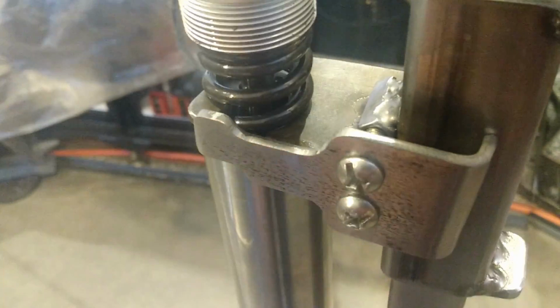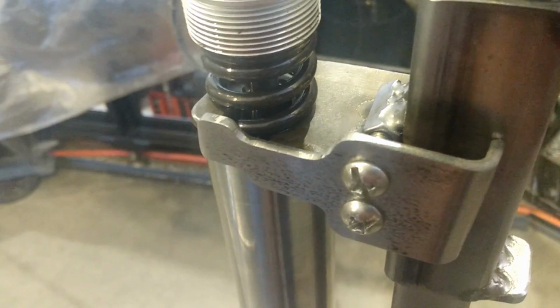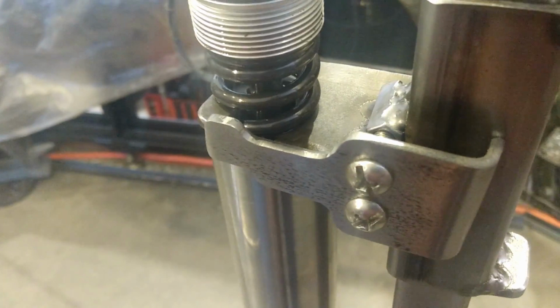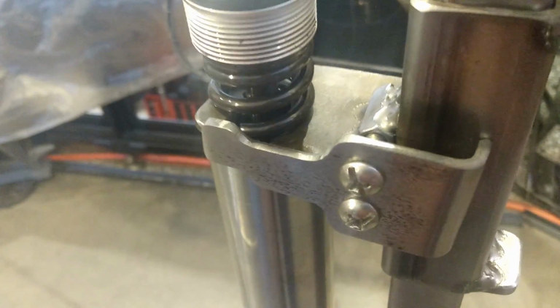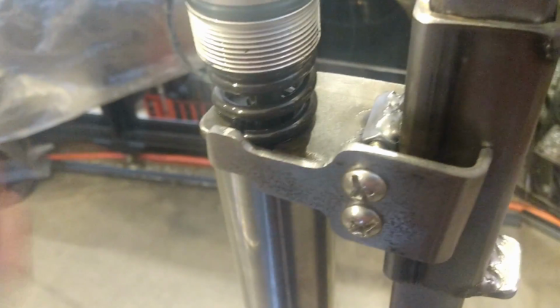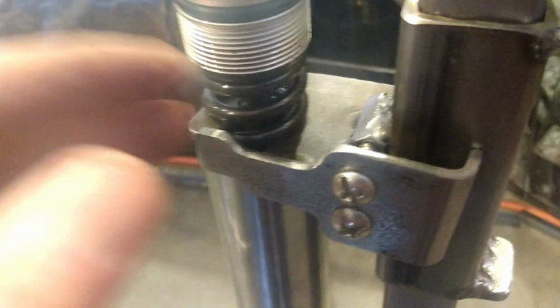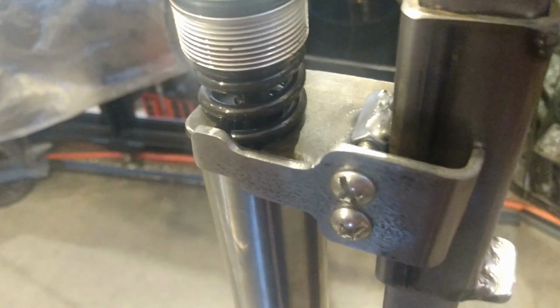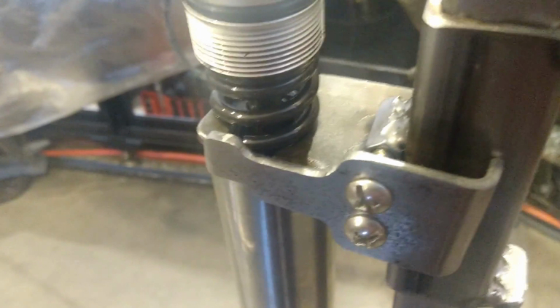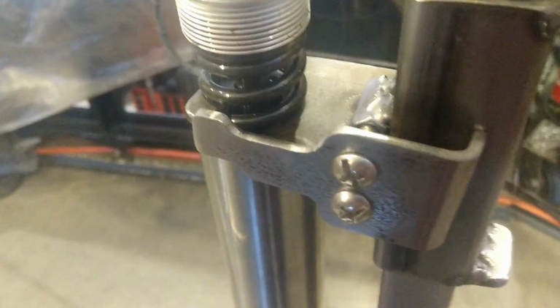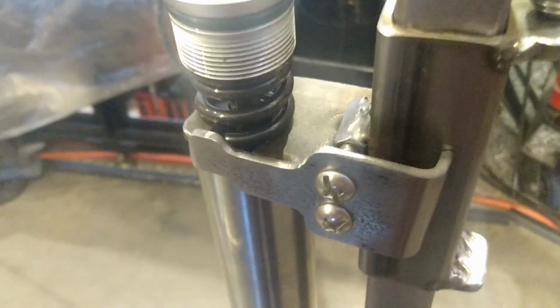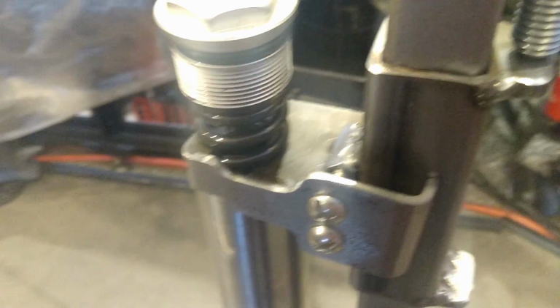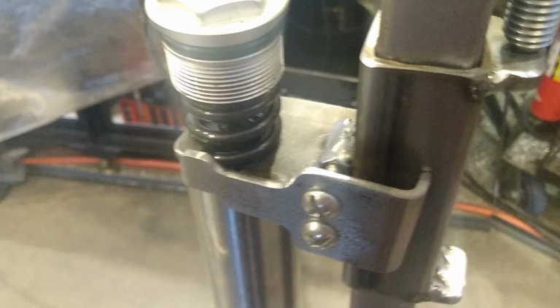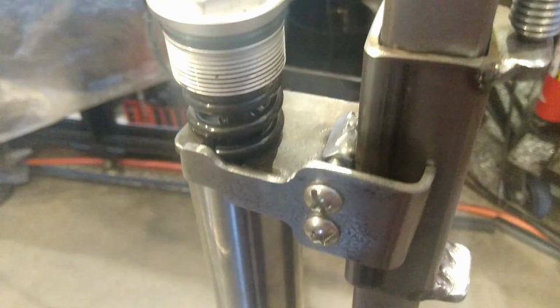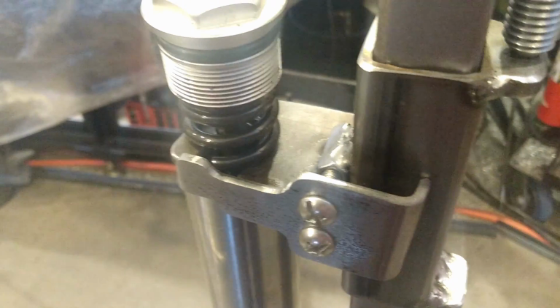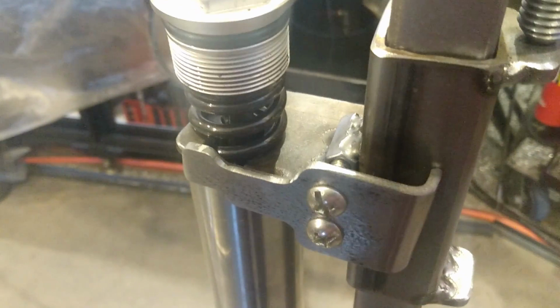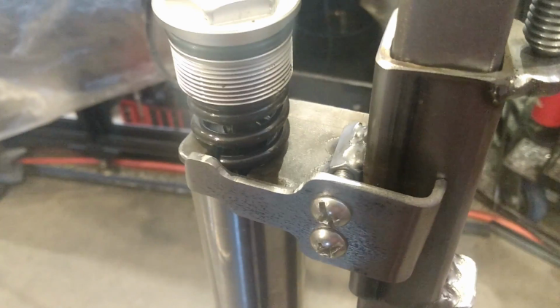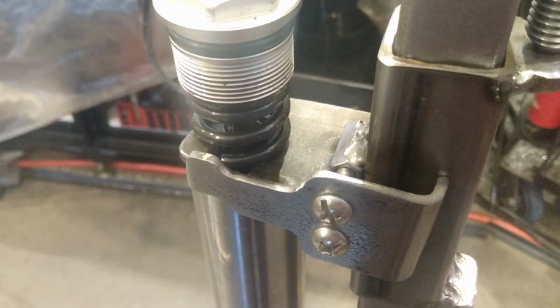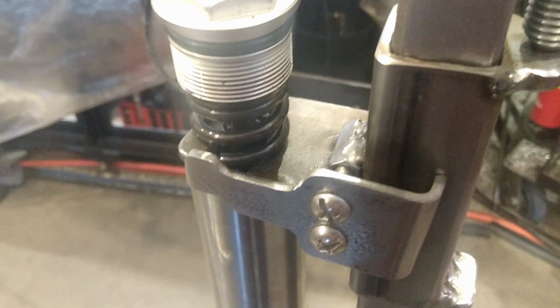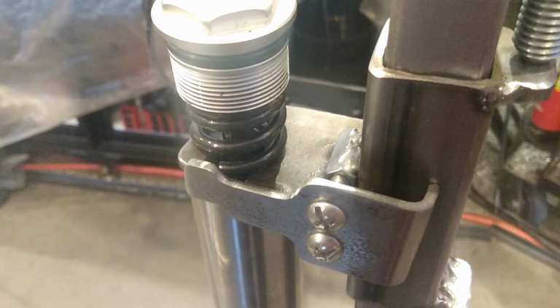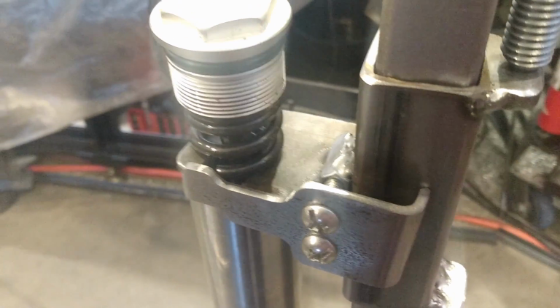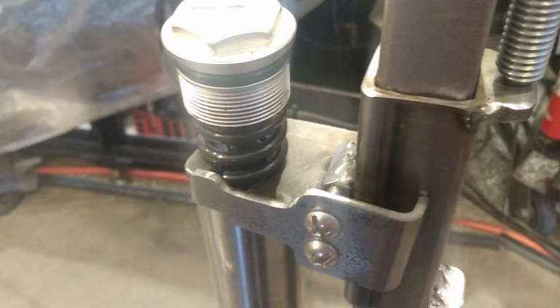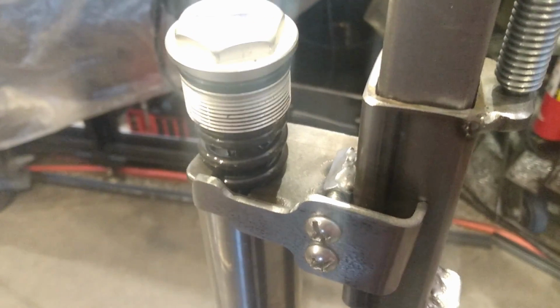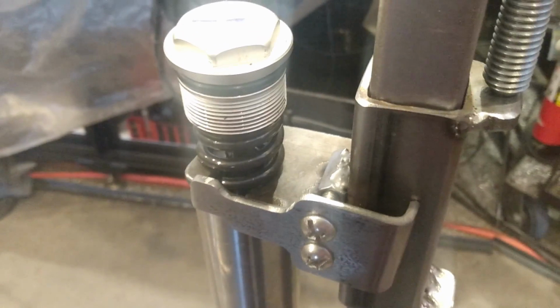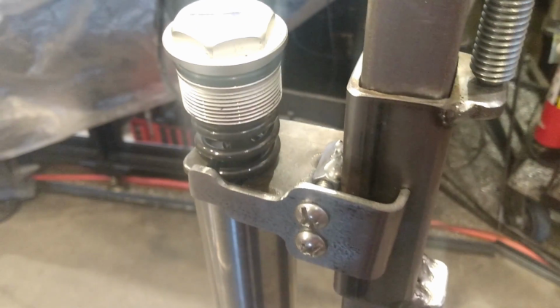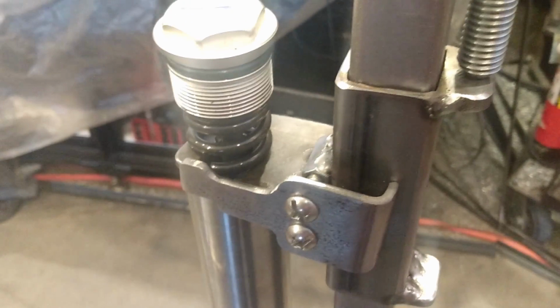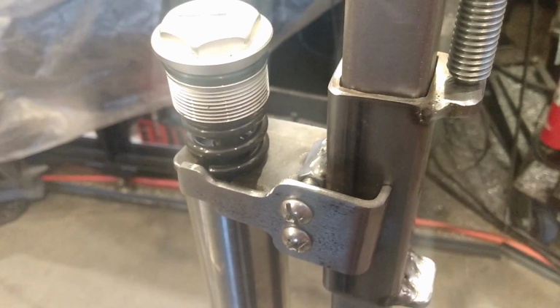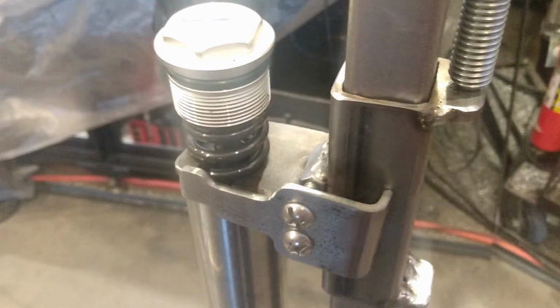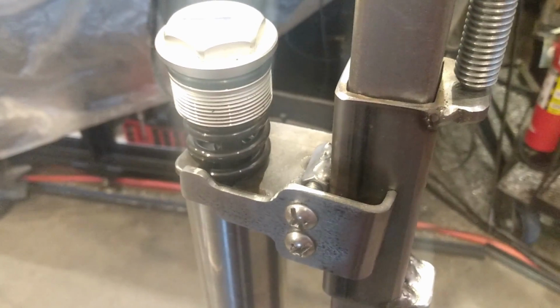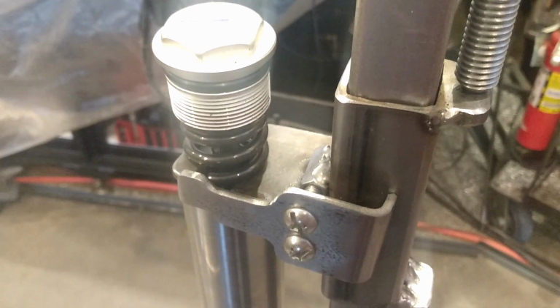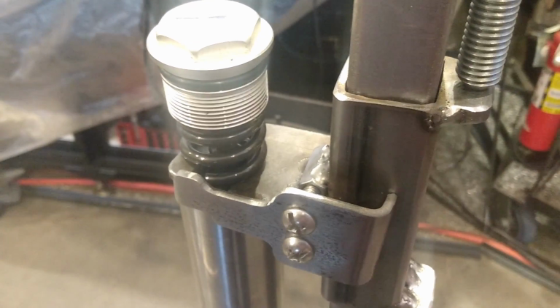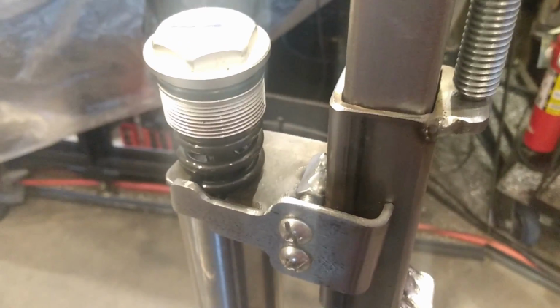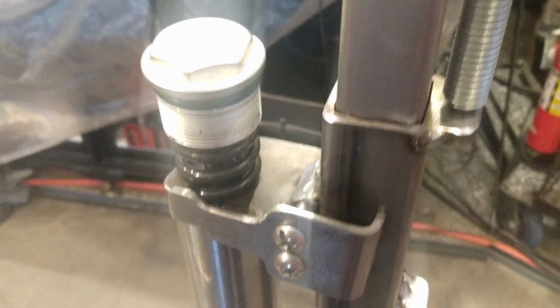There's no way for anyone to get hurt. The spring can't ever come loose, and if you've ever been around a spring compressor that let go, it can be a dangerous situation.